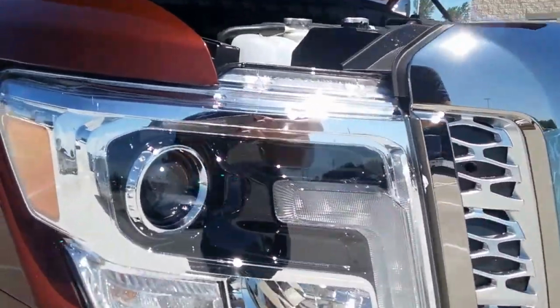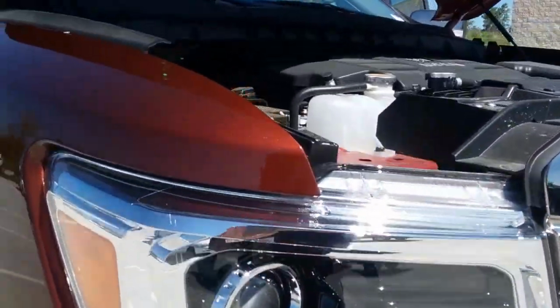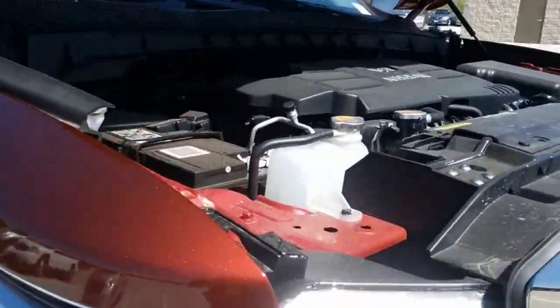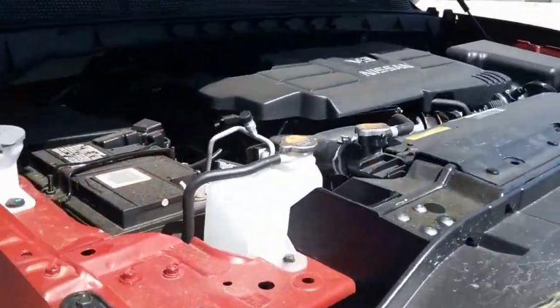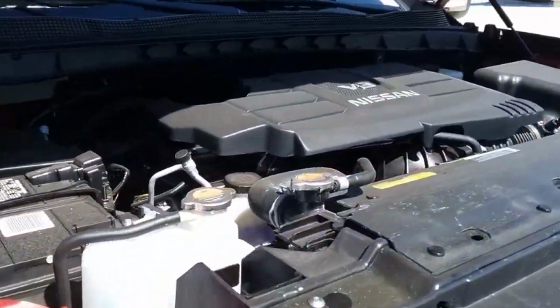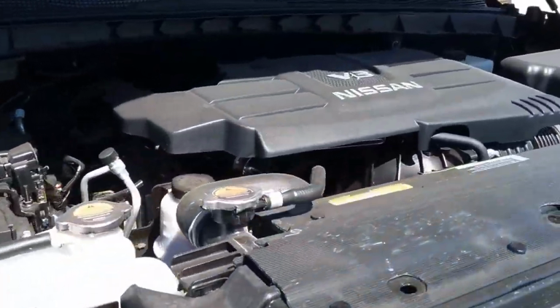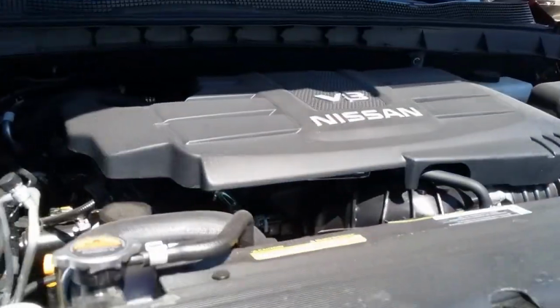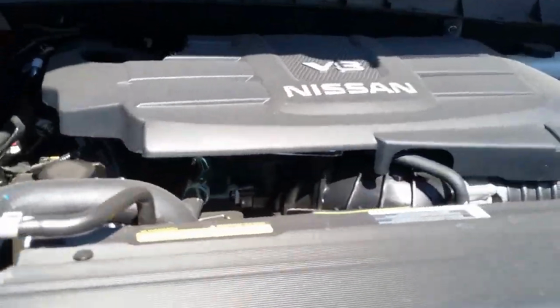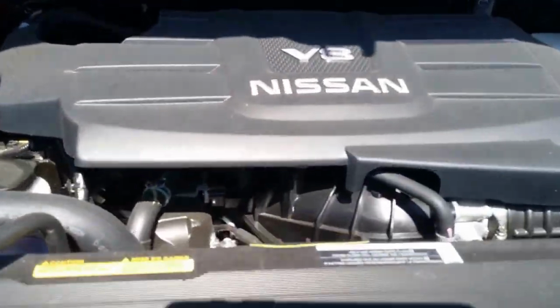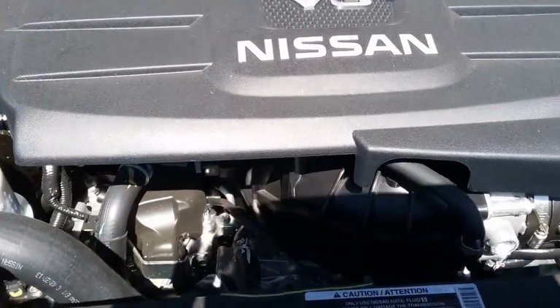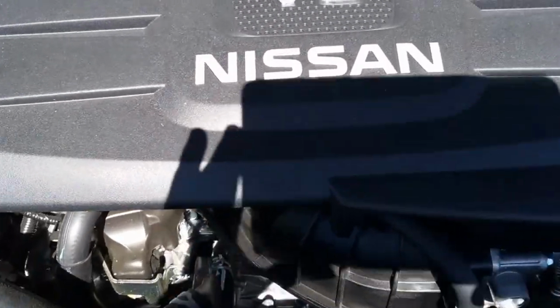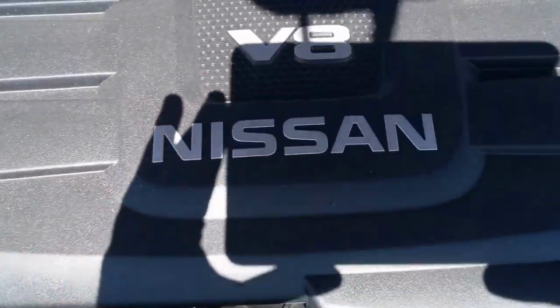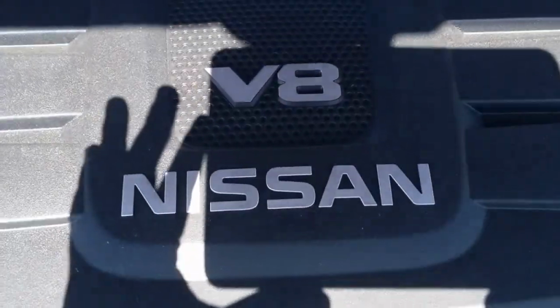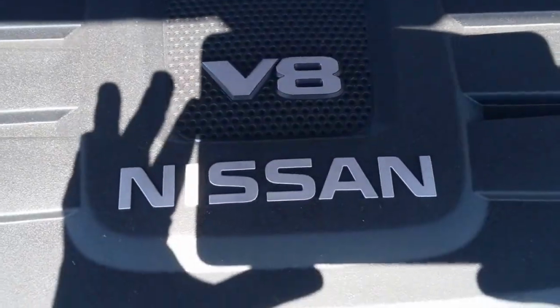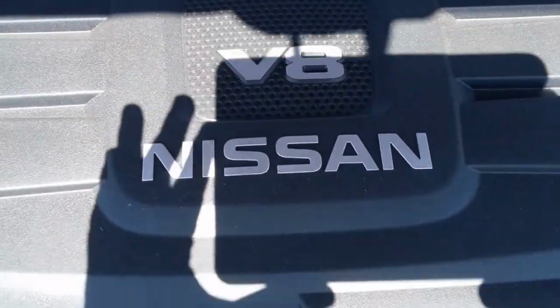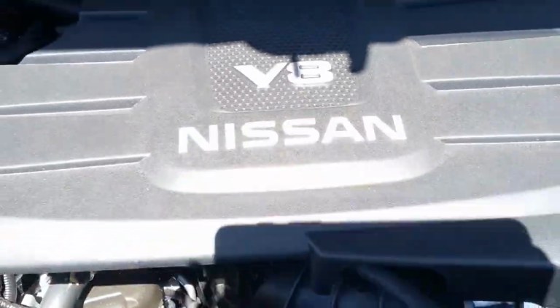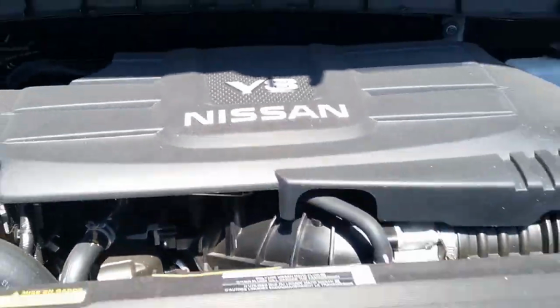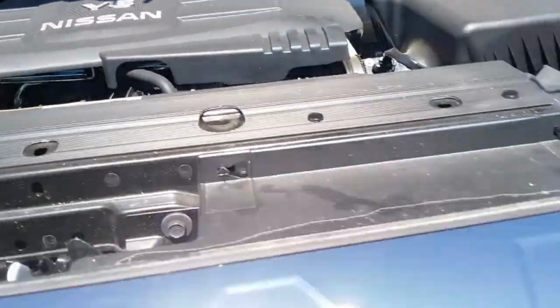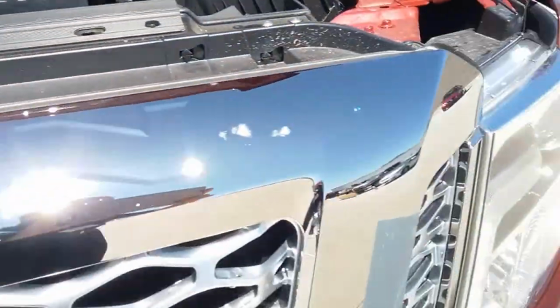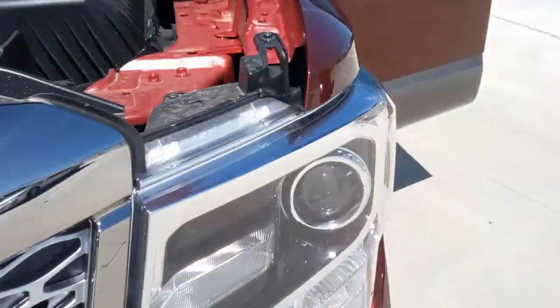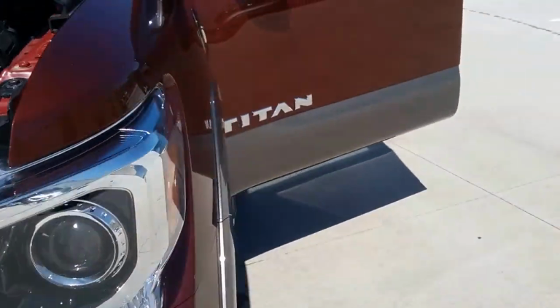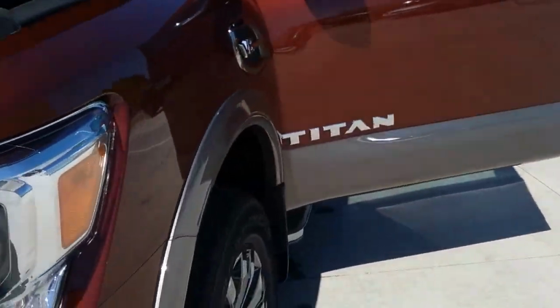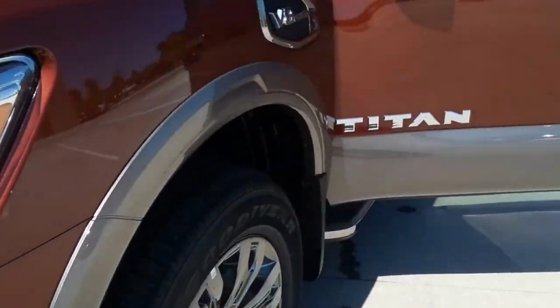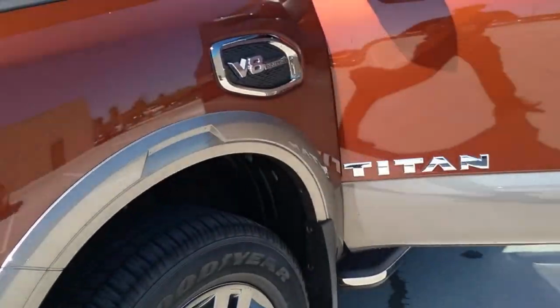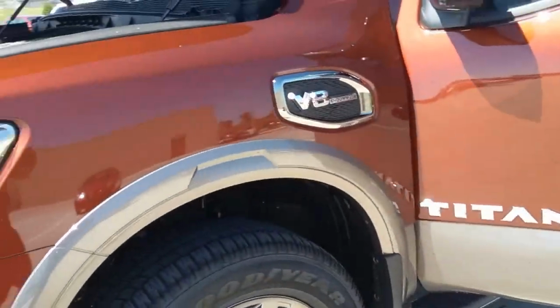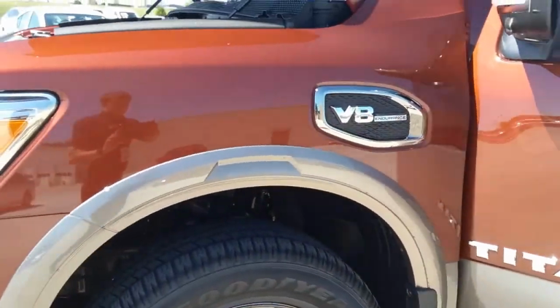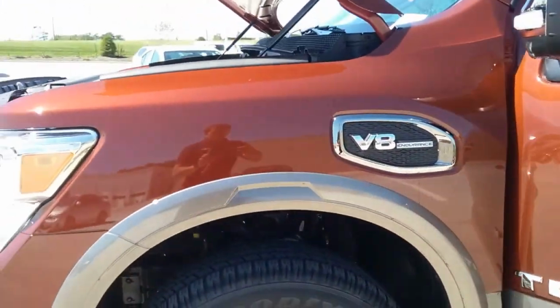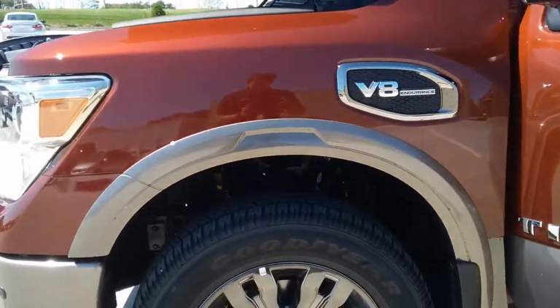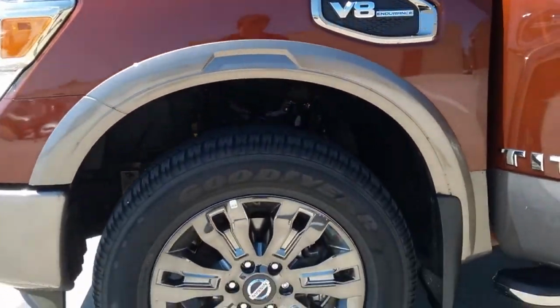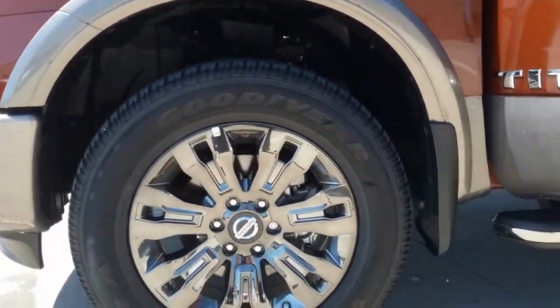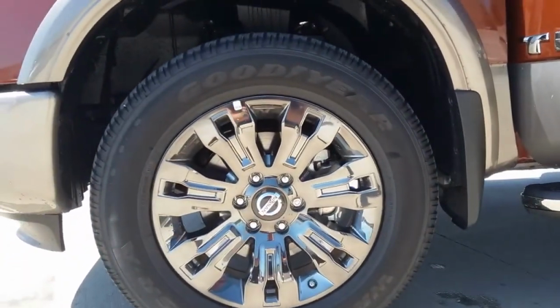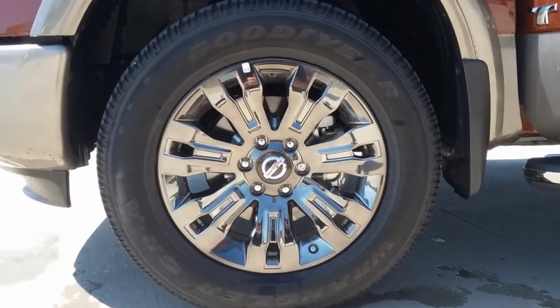Starting in the engine, we have a massive 5.6 liter V8 Nissan engine. All trucks need a V8, or a diesel as I always like to say.